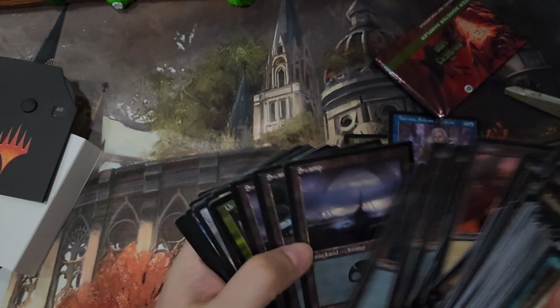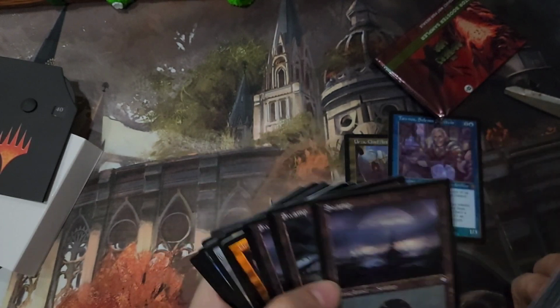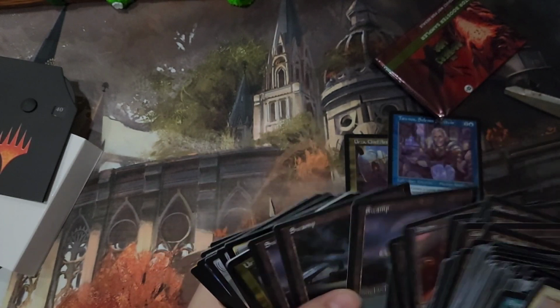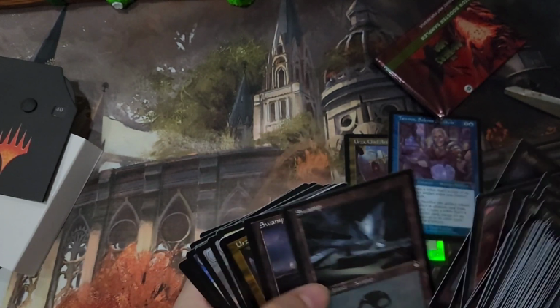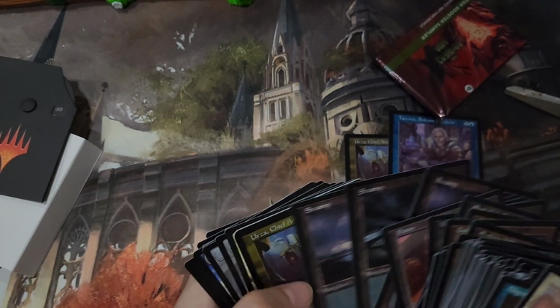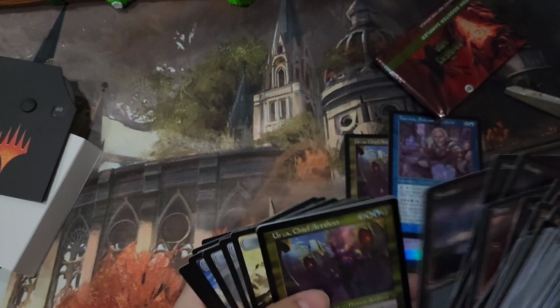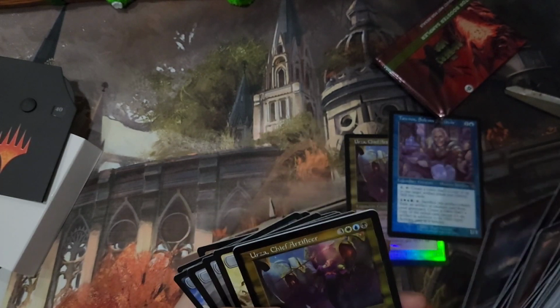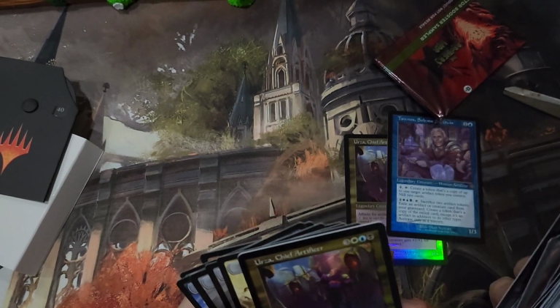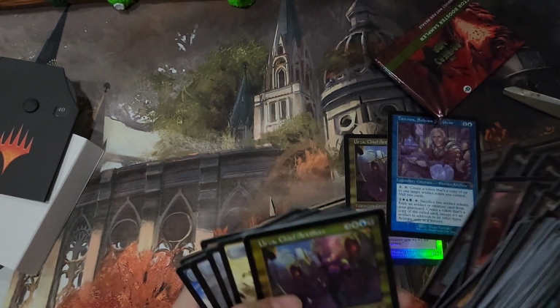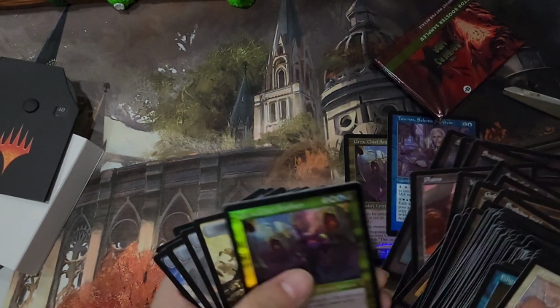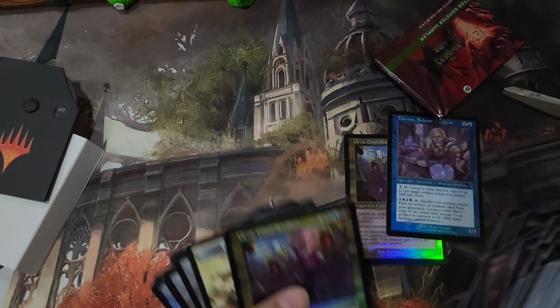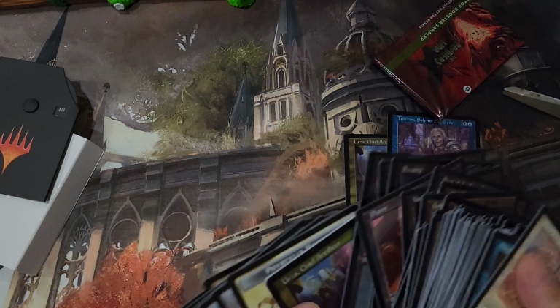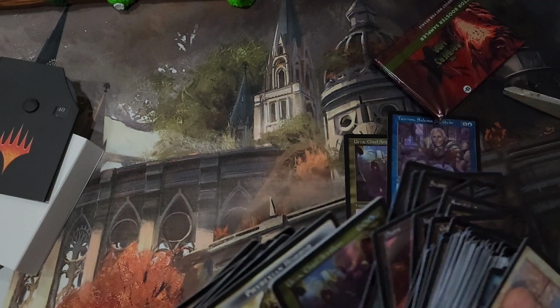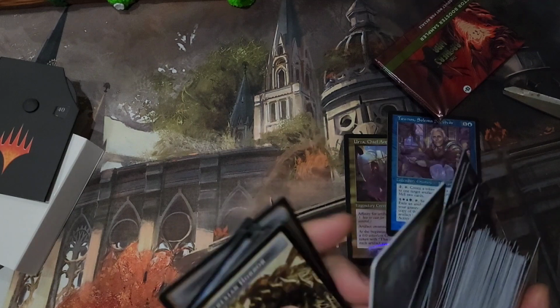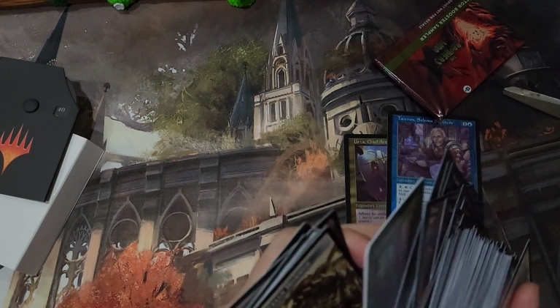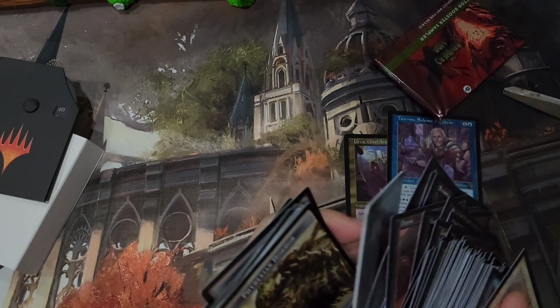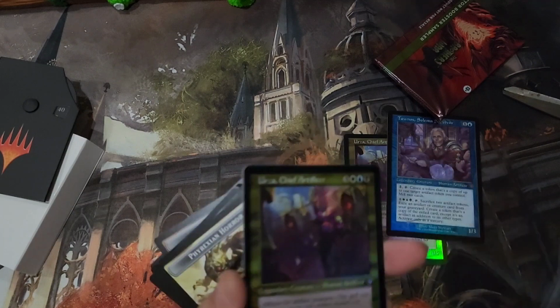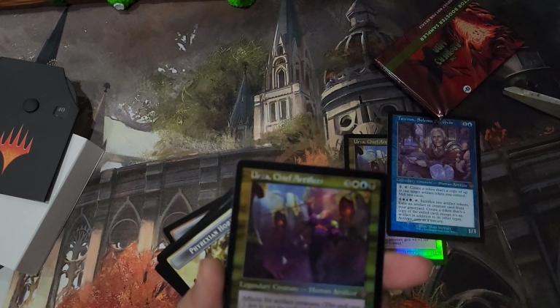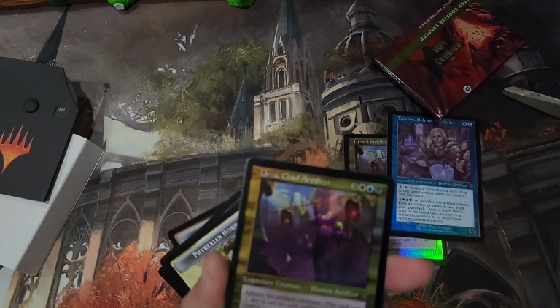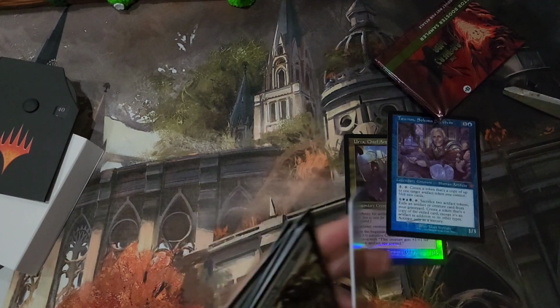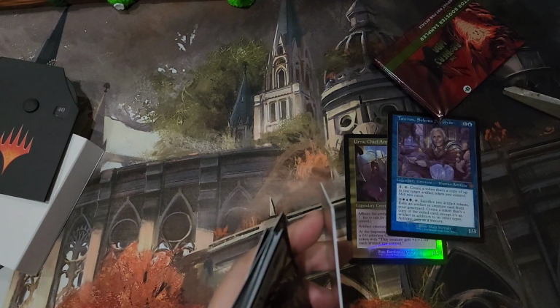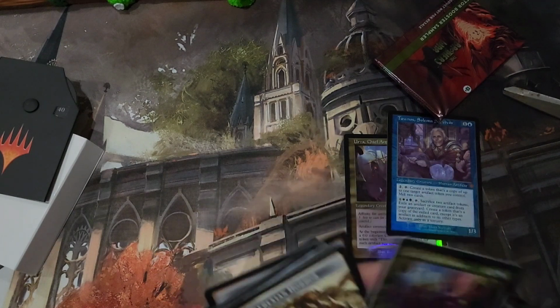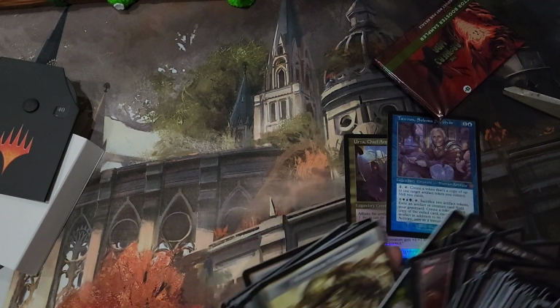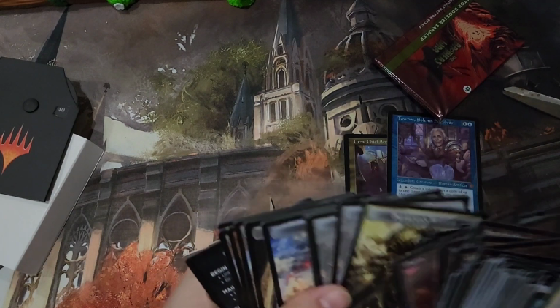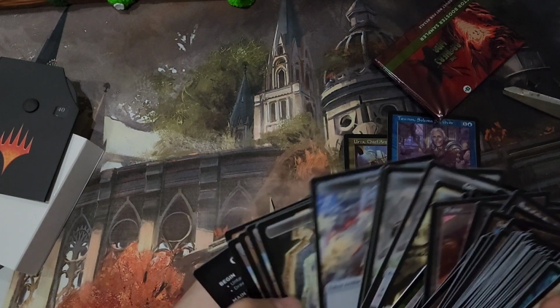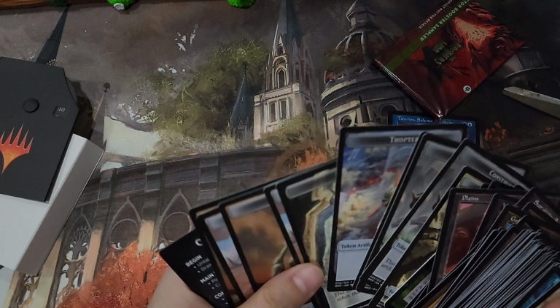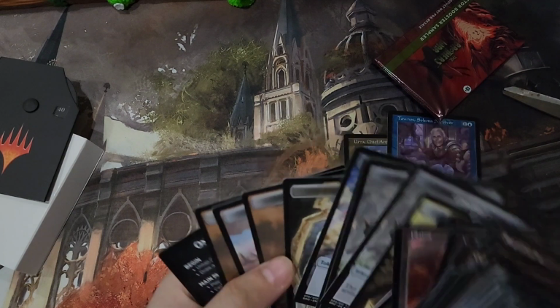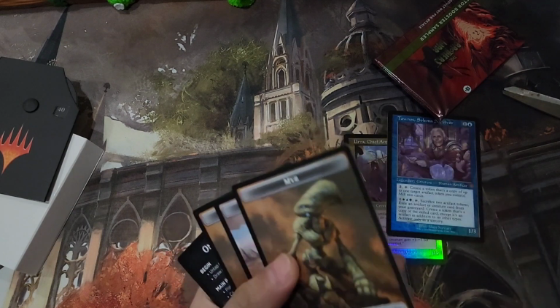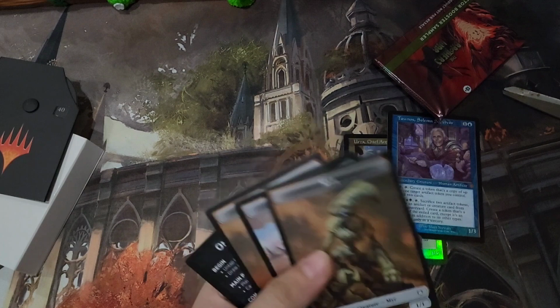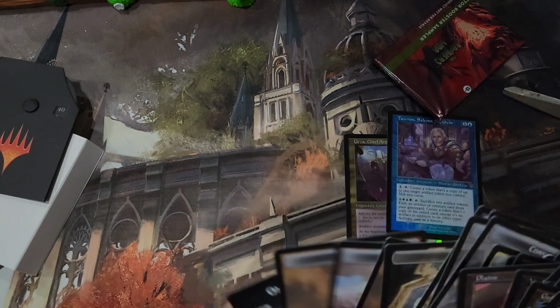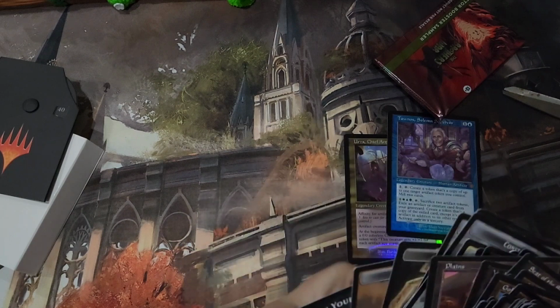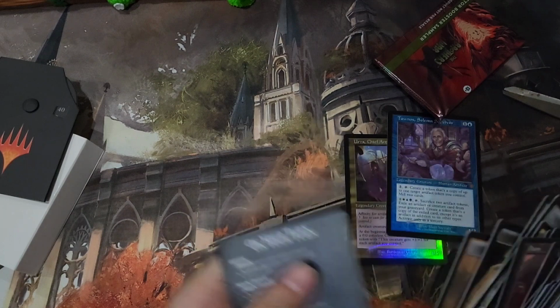And our Retro Basics. And this is a thicker version of Urza. And of course, we have our Double-Sided Tokens.